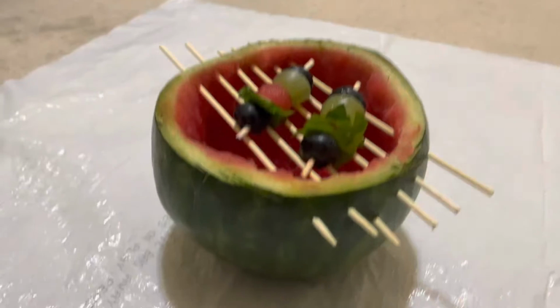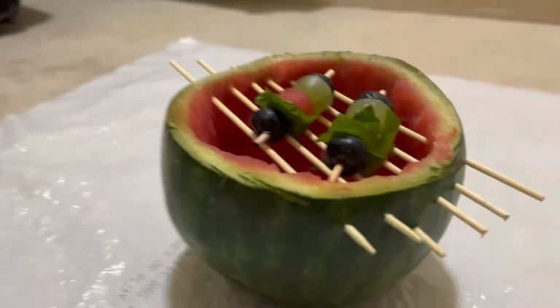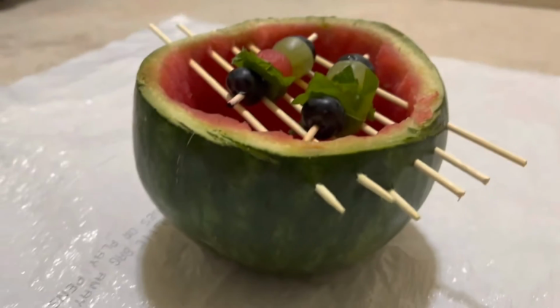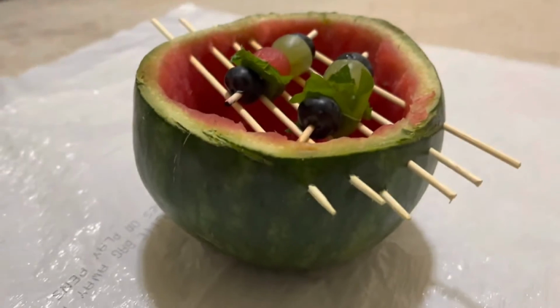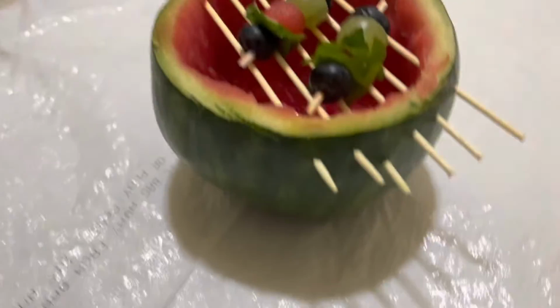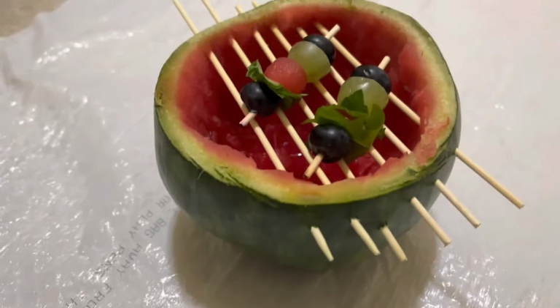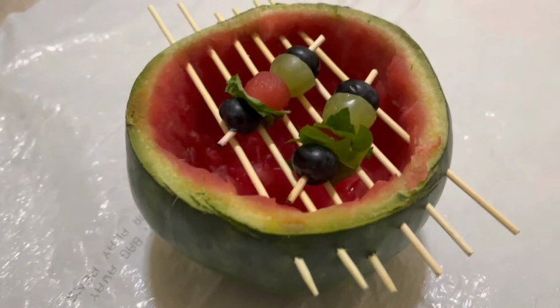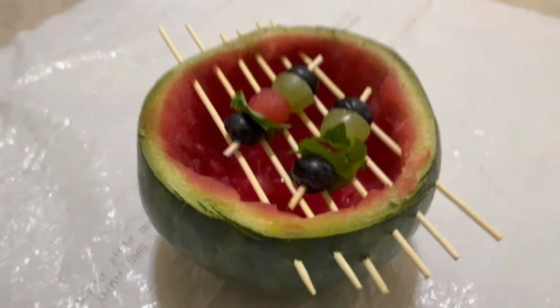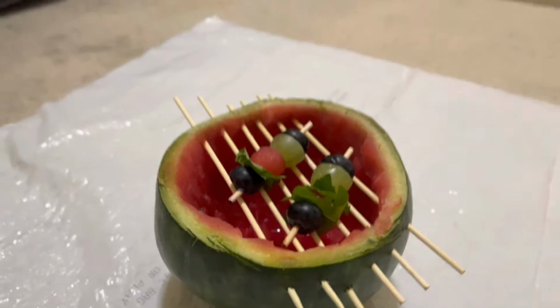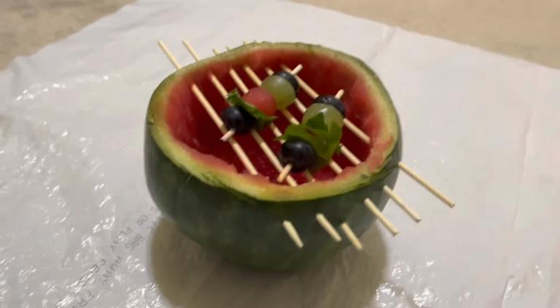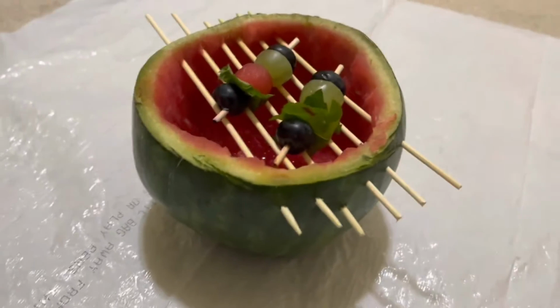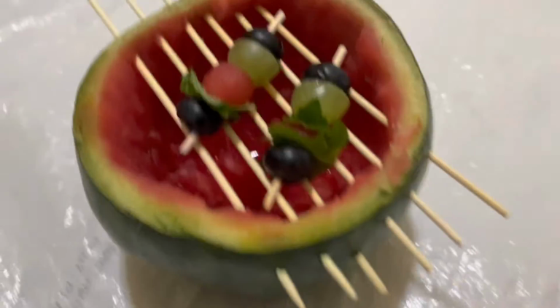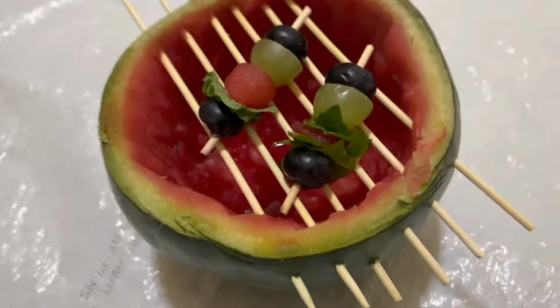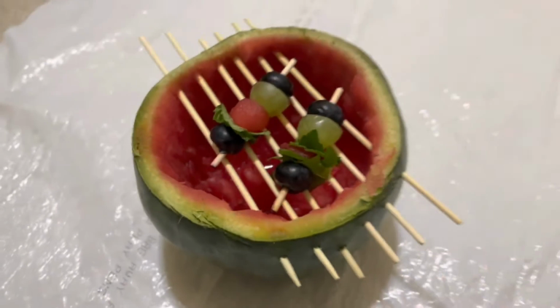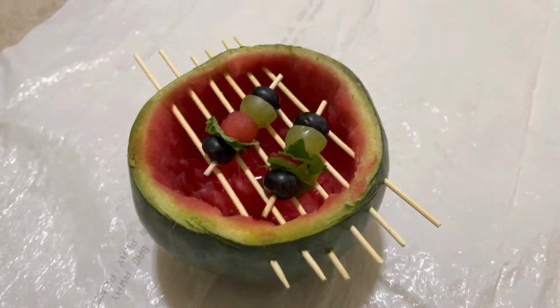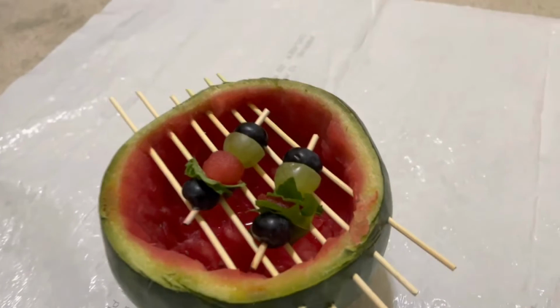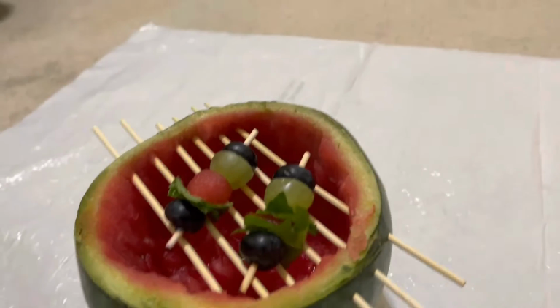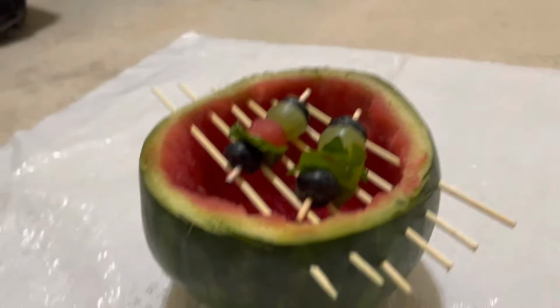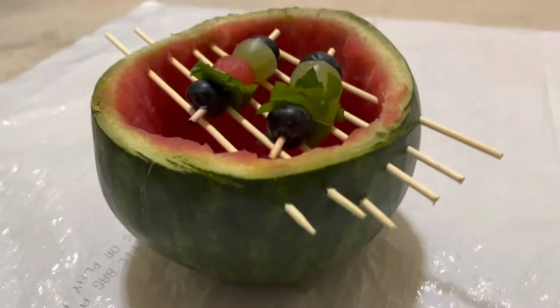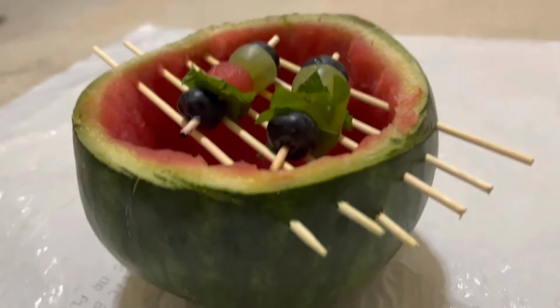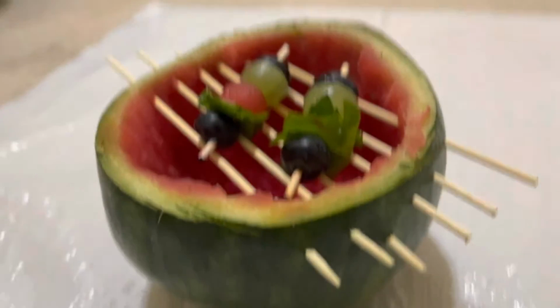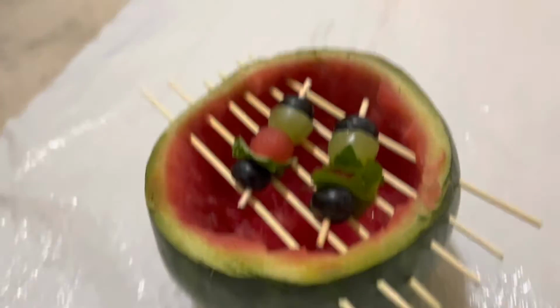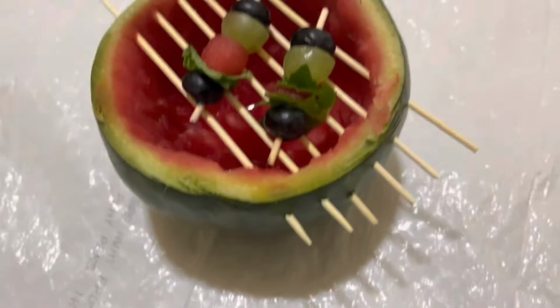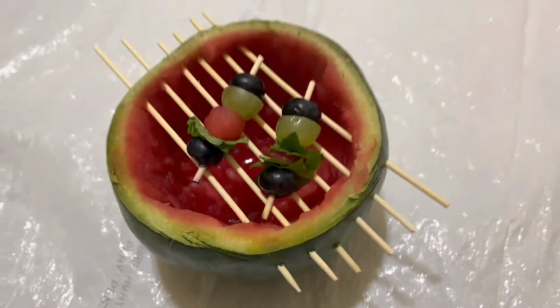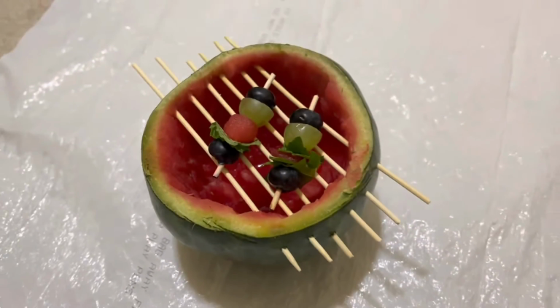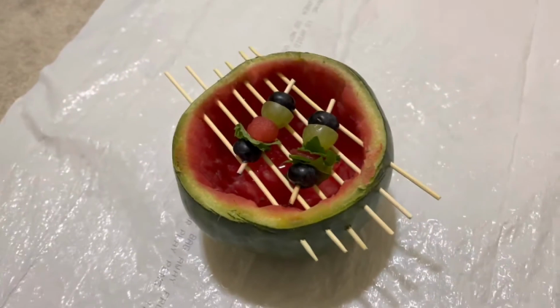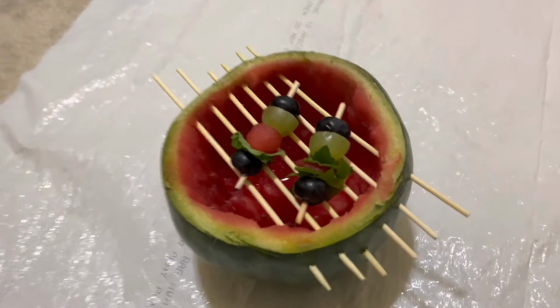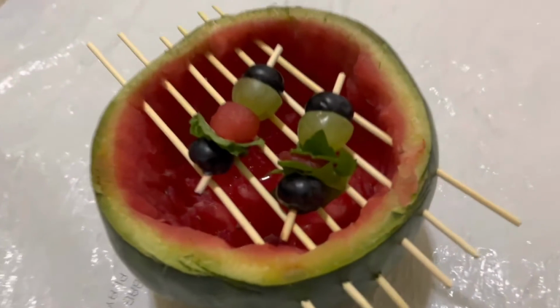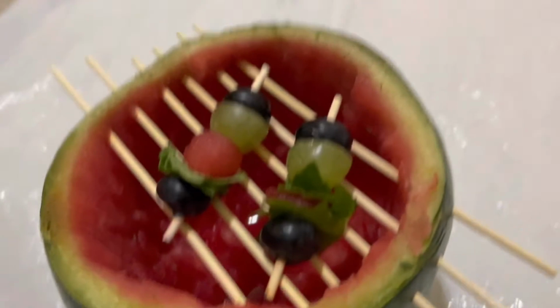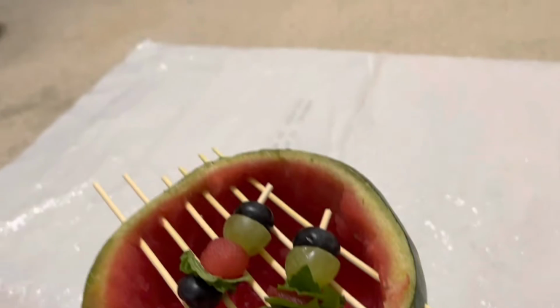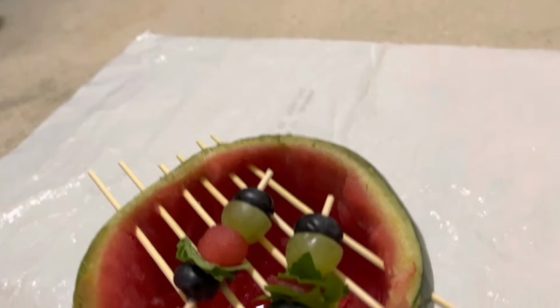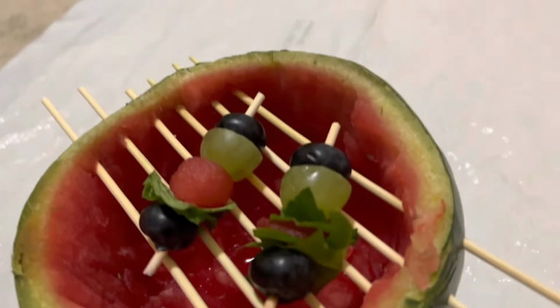Hello everyone, today I made a watermelon grill. I took a watermelon and put some wooden skewers through it. It's kind of a small watermelon, but it's a nice size.